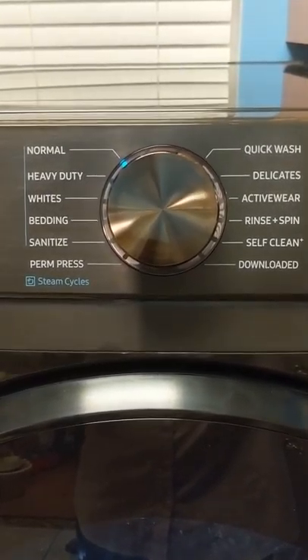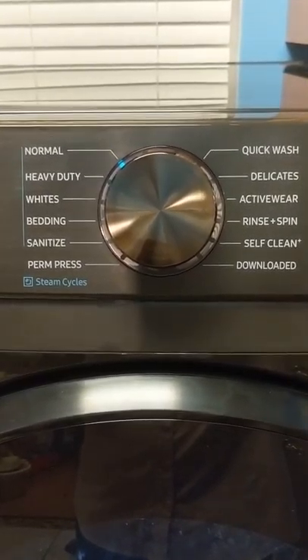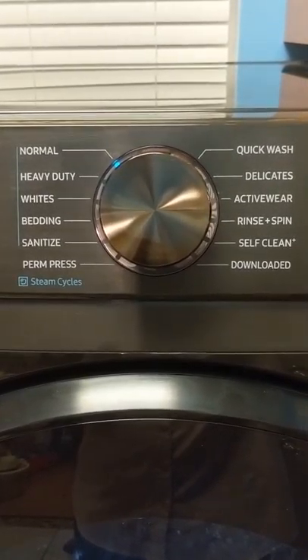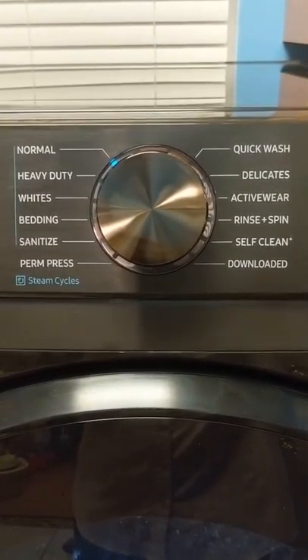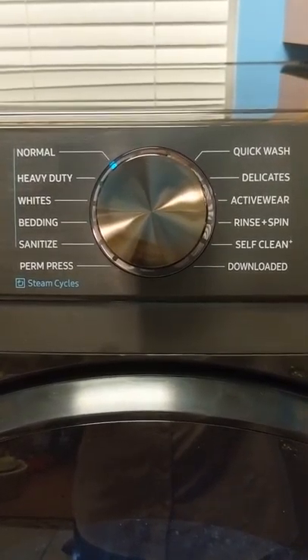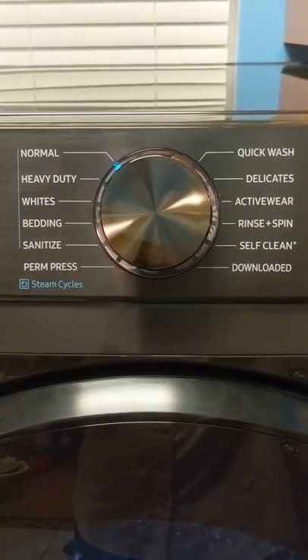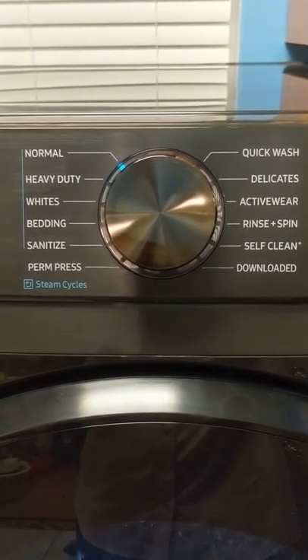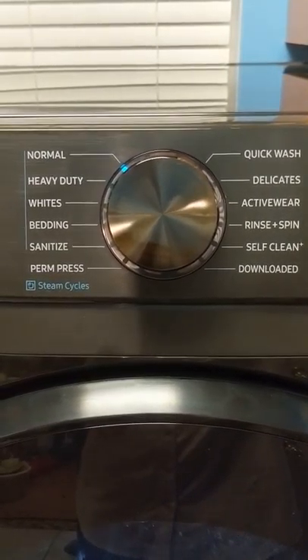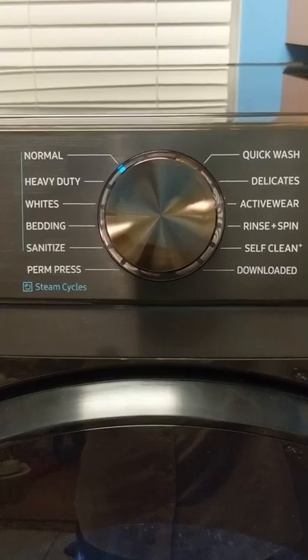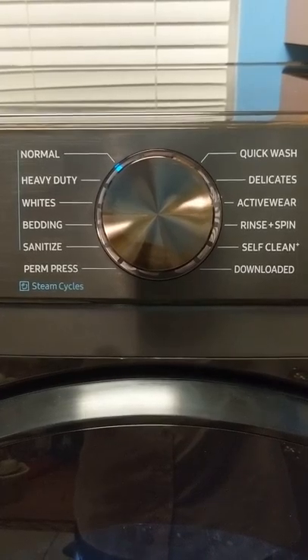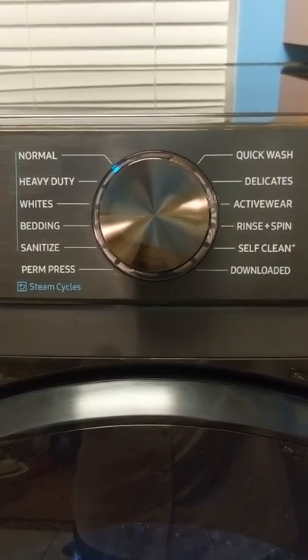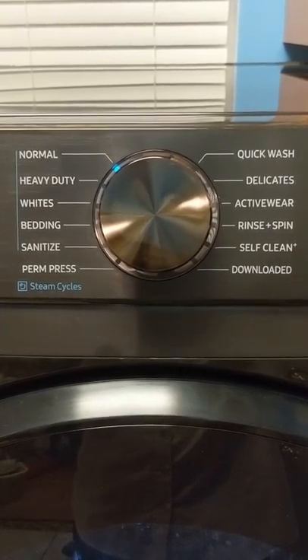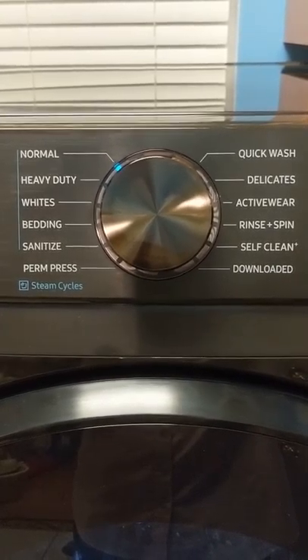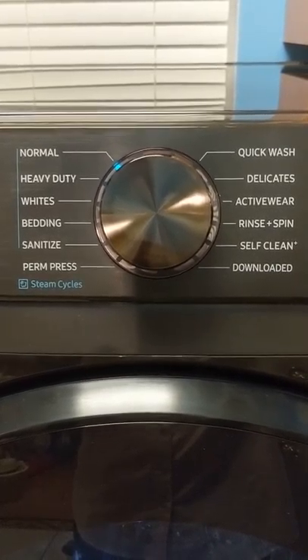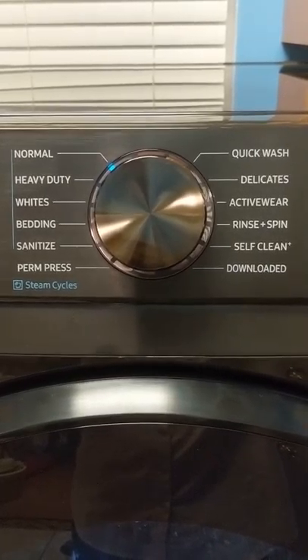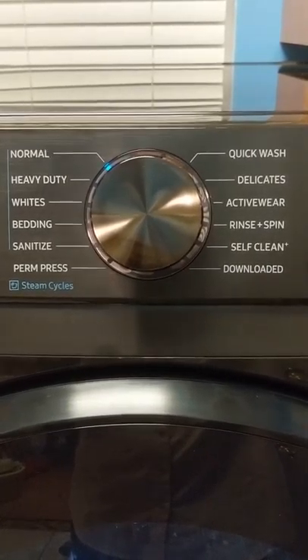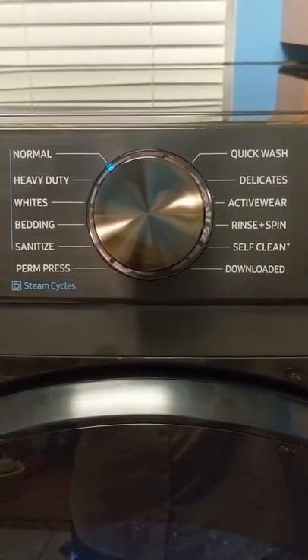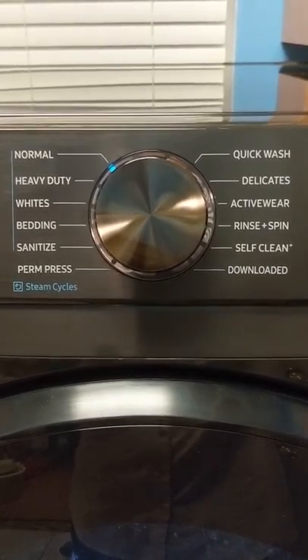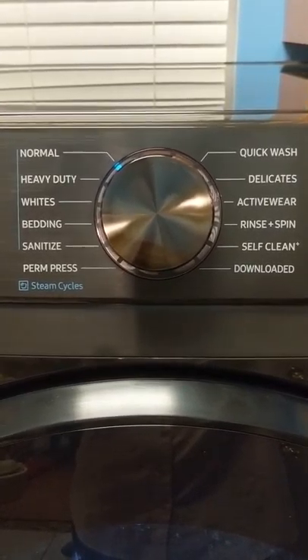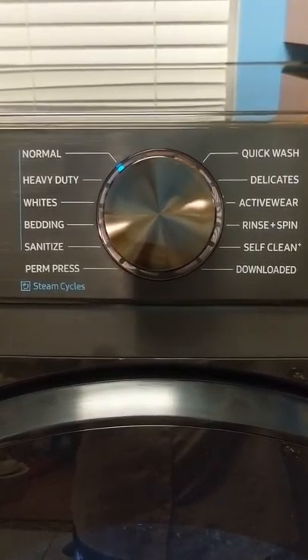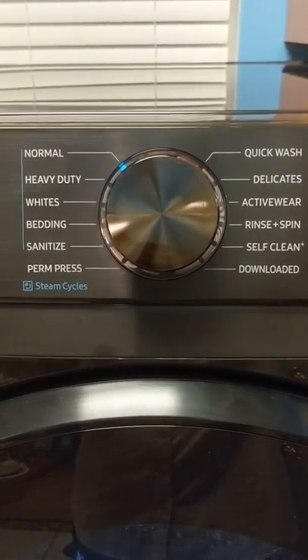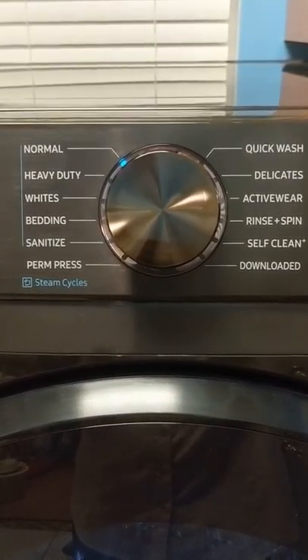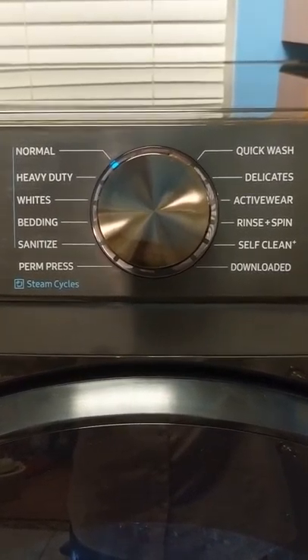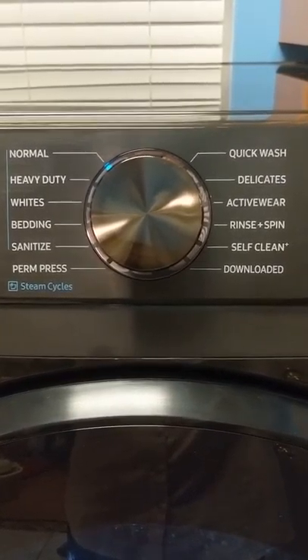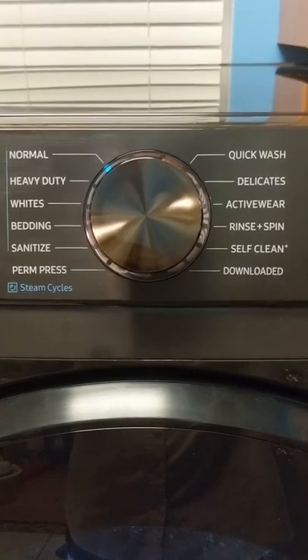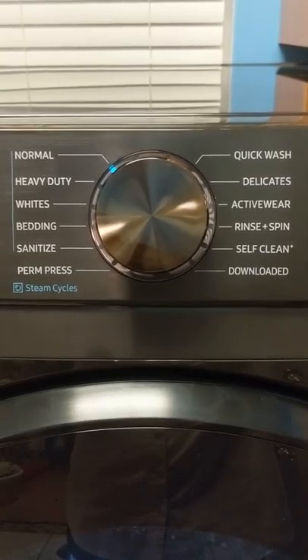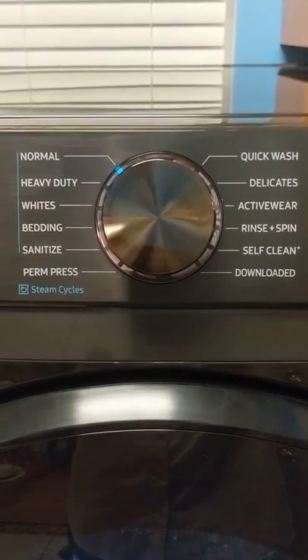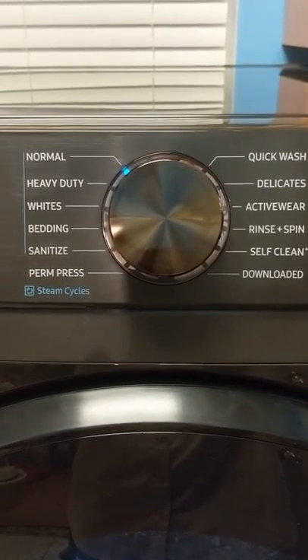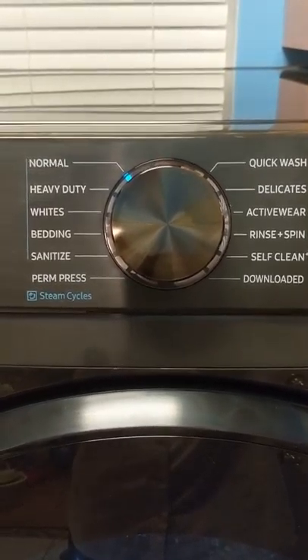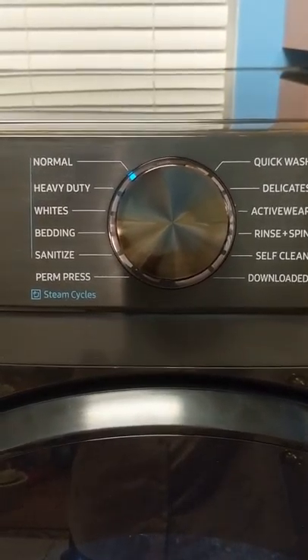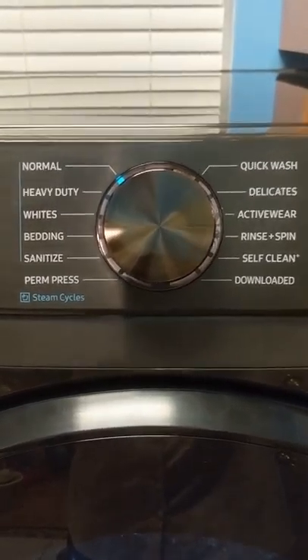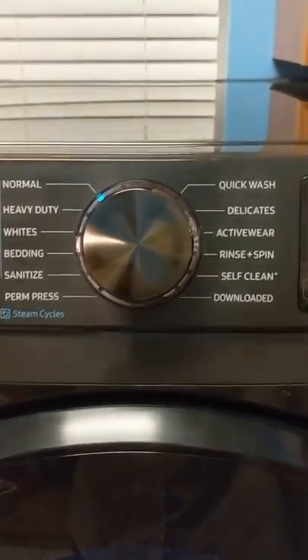Like standard machines, it has your different cycles: normal, heavy-duty, whites, bedding, perm press, quick wash, delicates, active wear, rinse, and spin. But there are three special features I want to highlight.